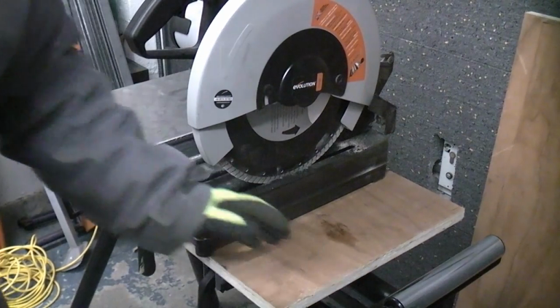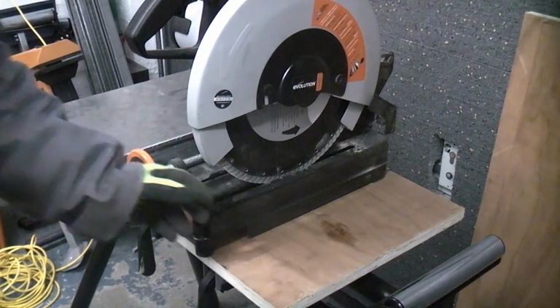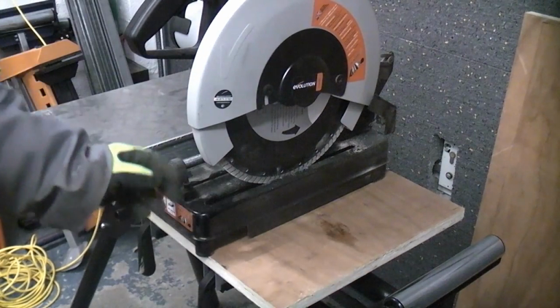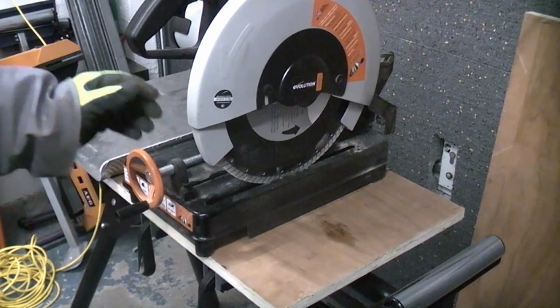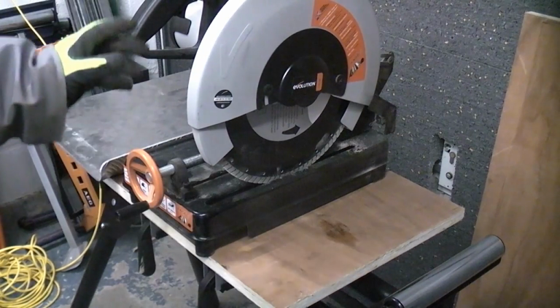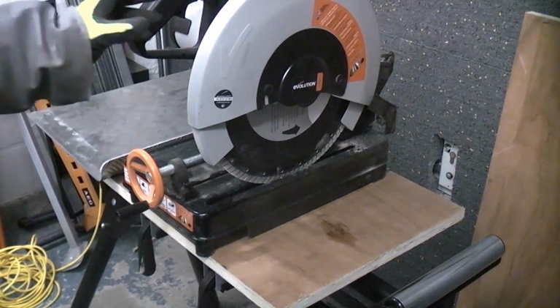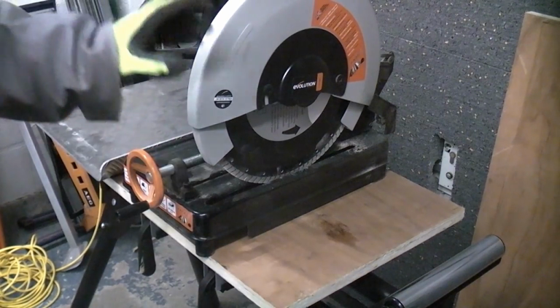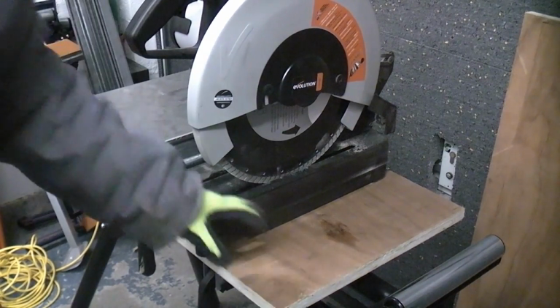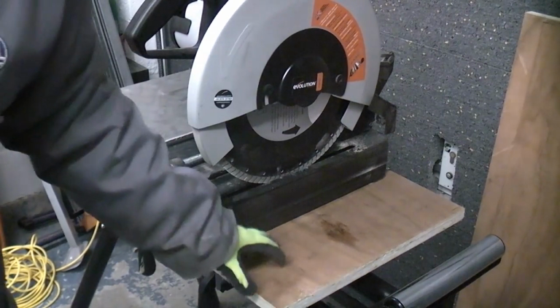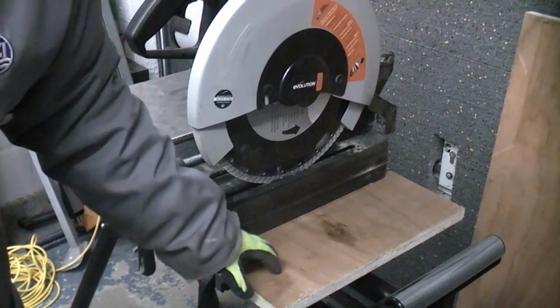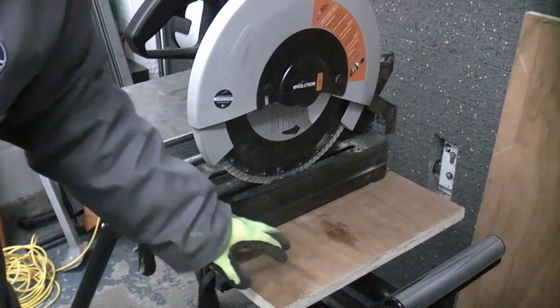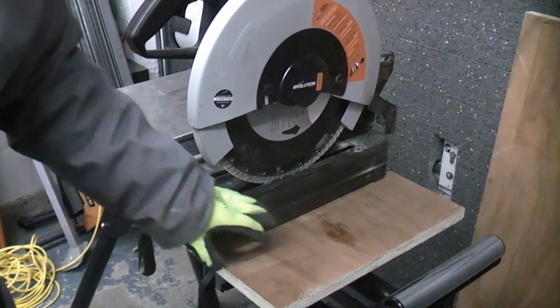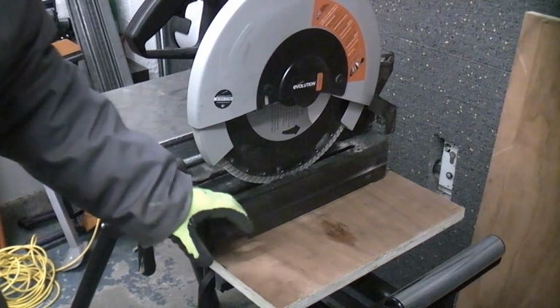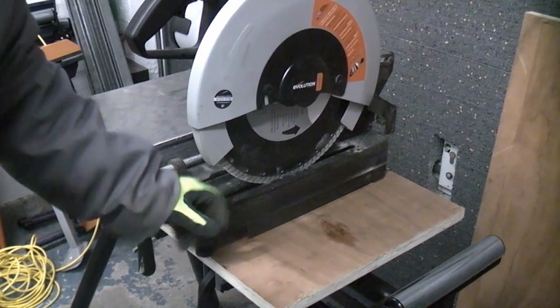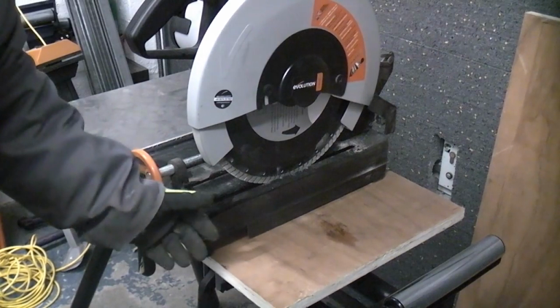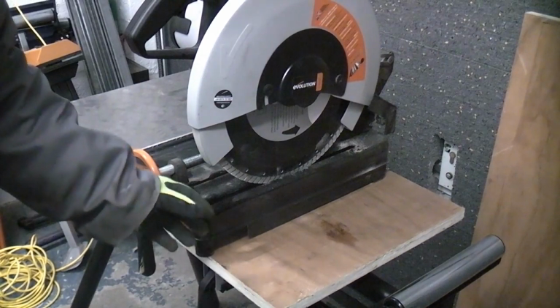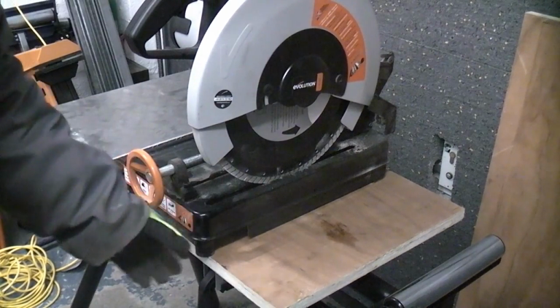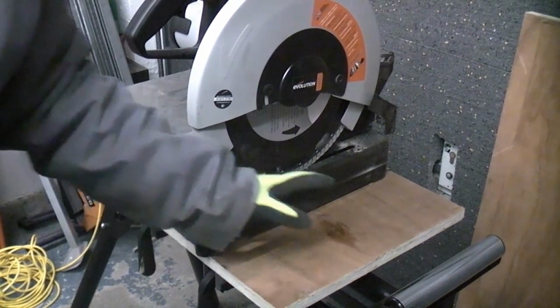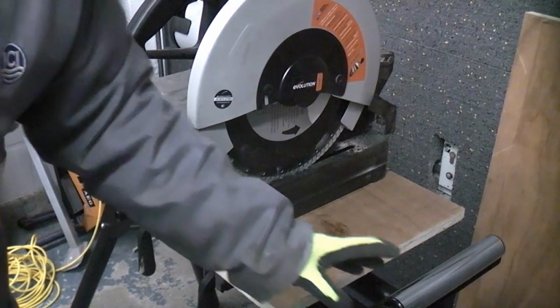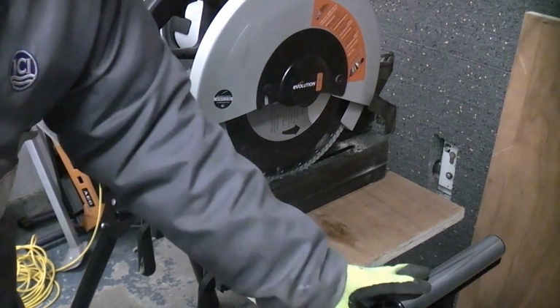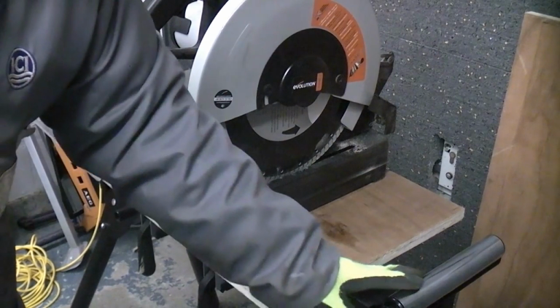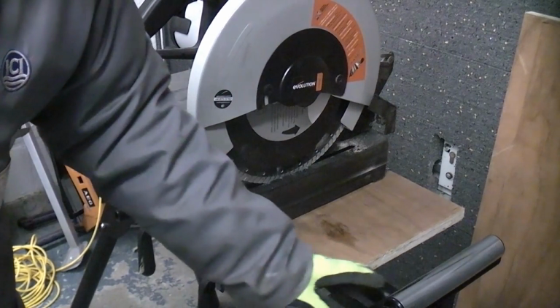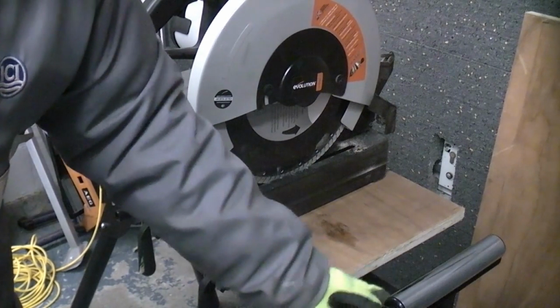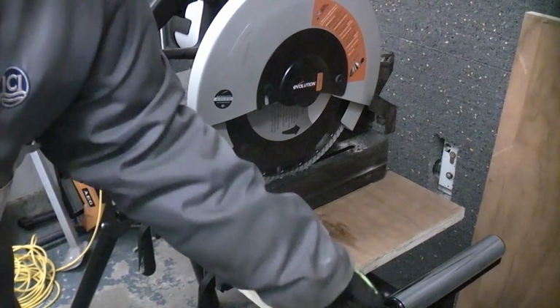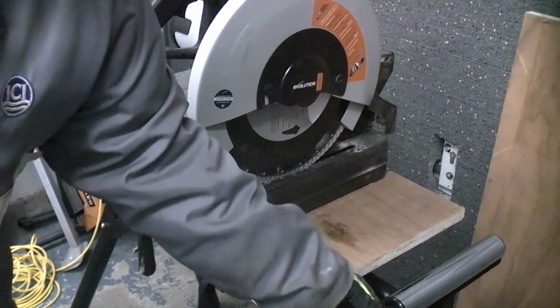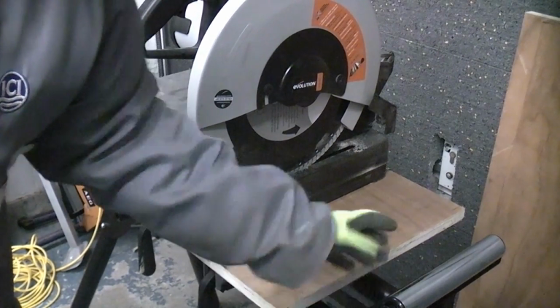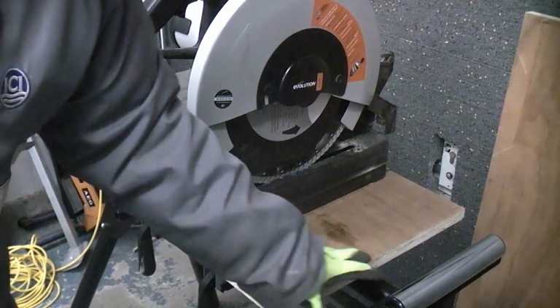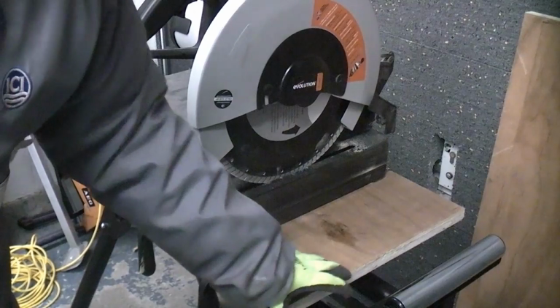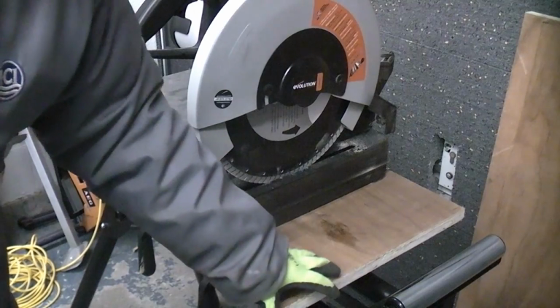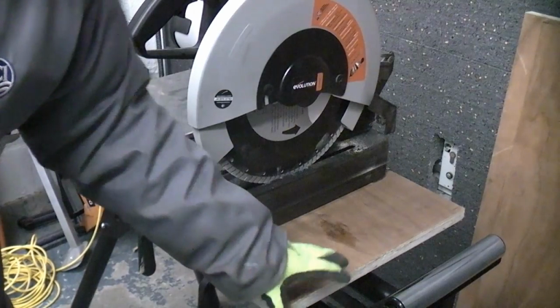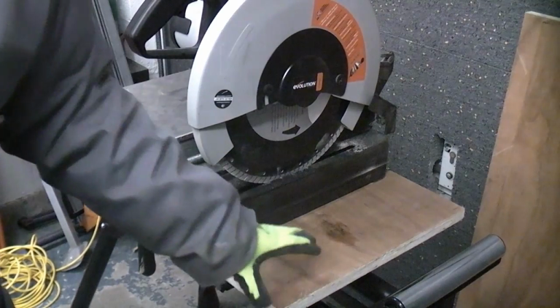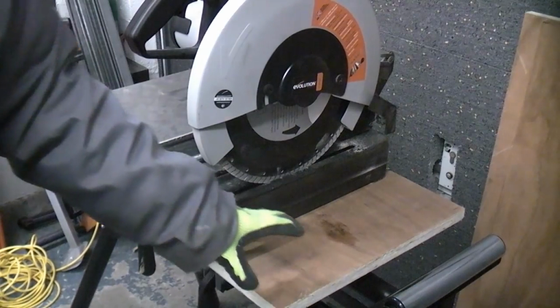This will be a useful video for a lot of people because some people may have a different make of mitre saw and they may want to use a cheaper stand like this, which is a very good quality stand for the money.